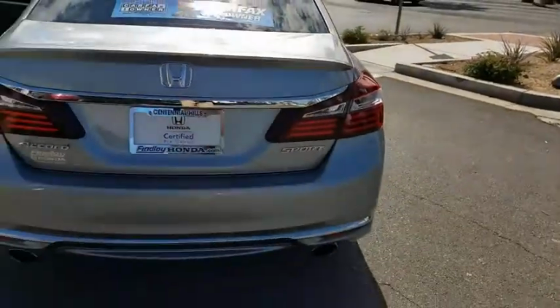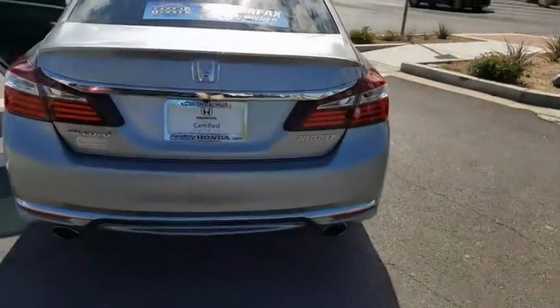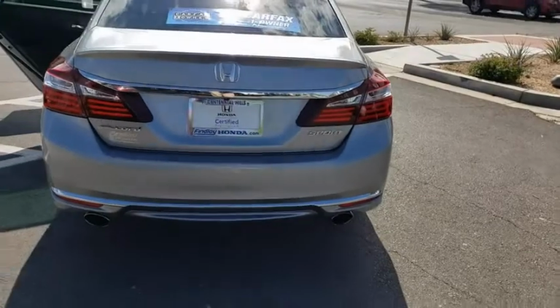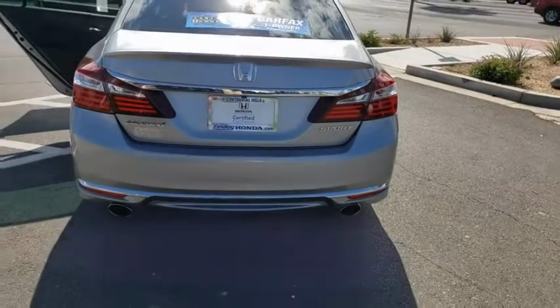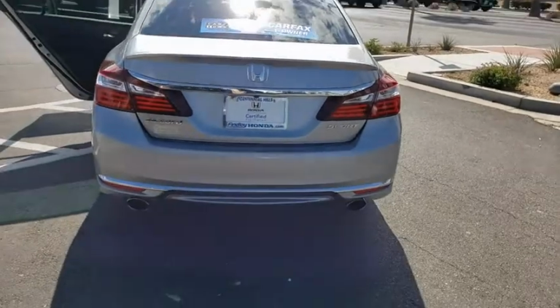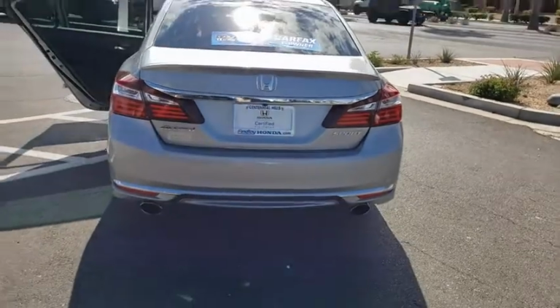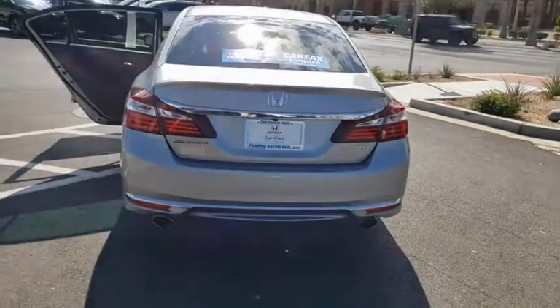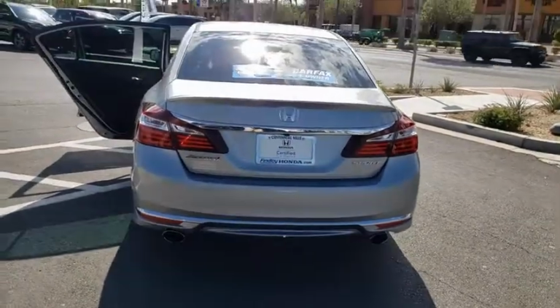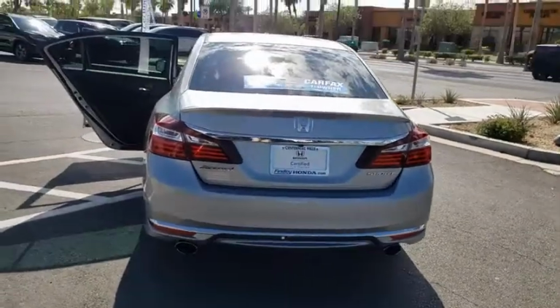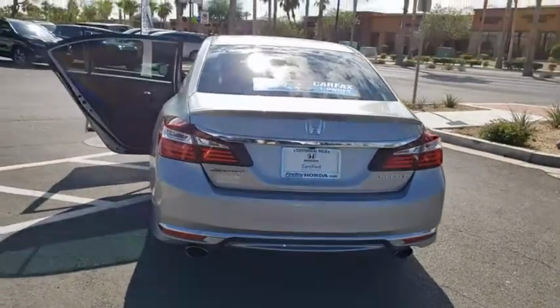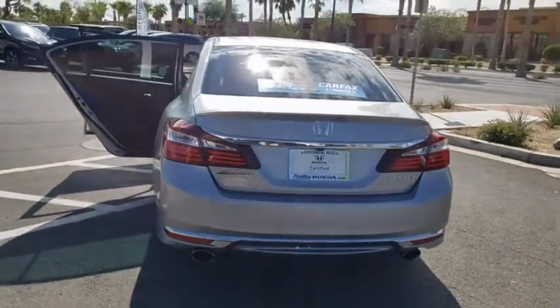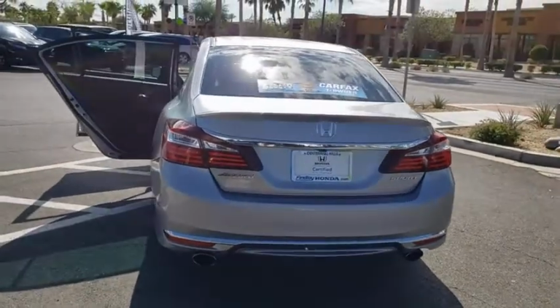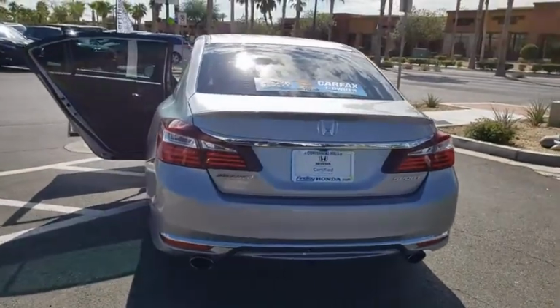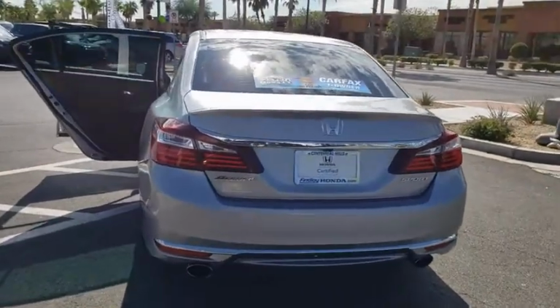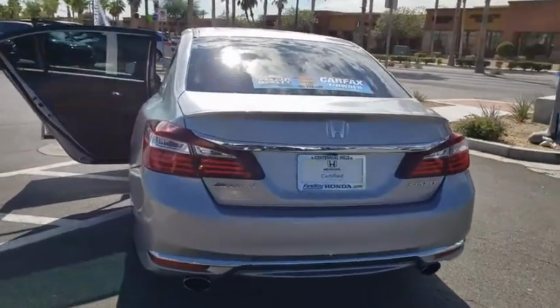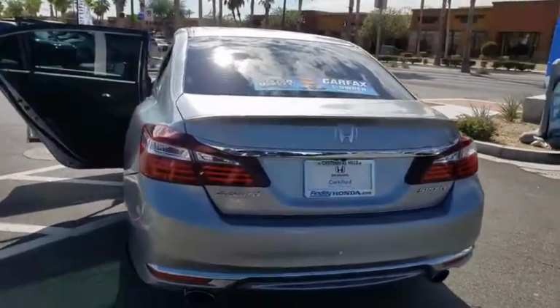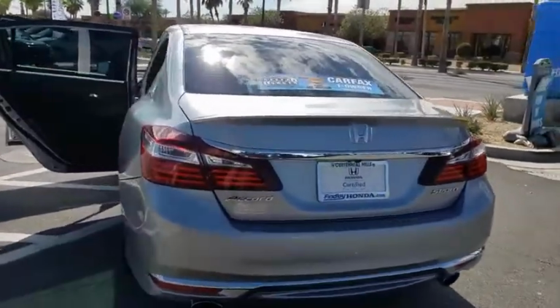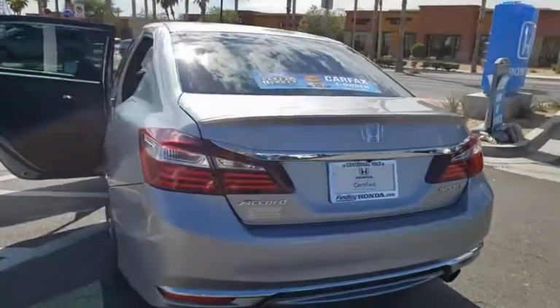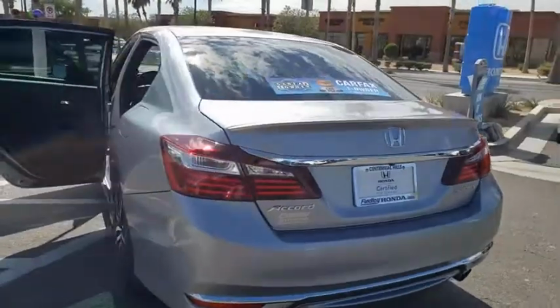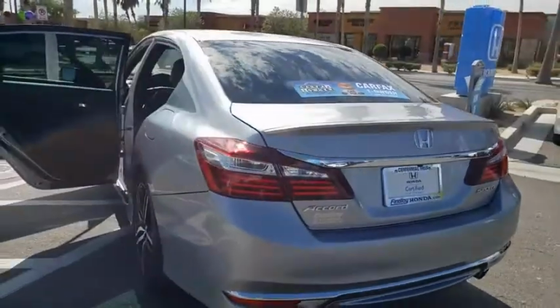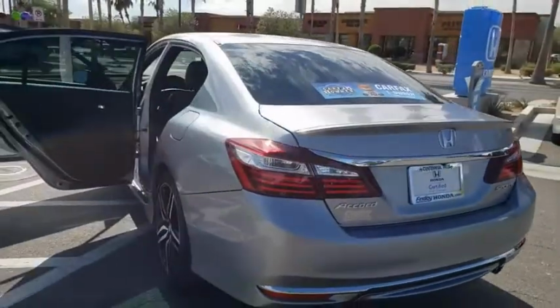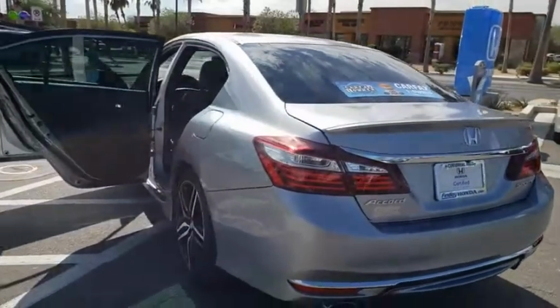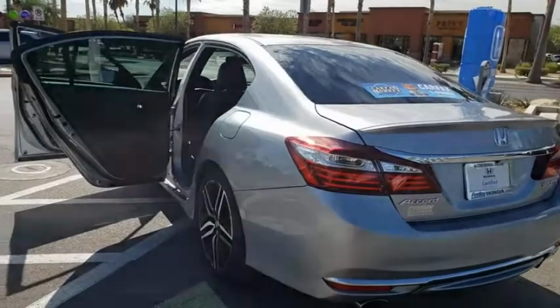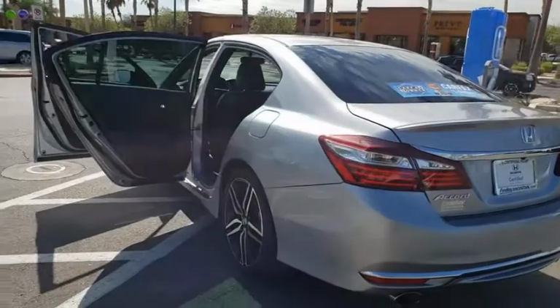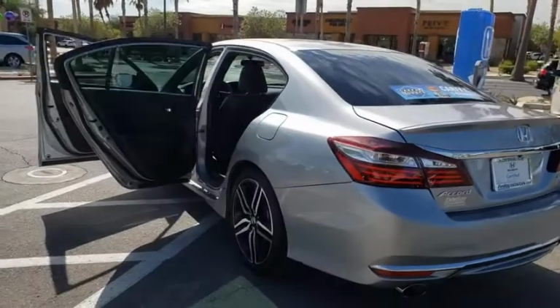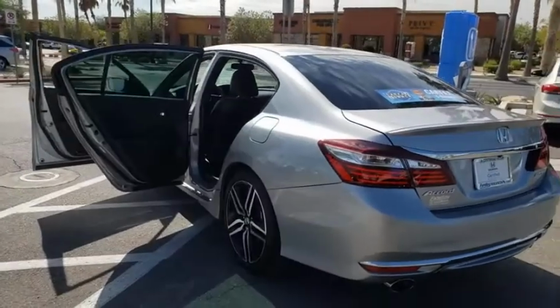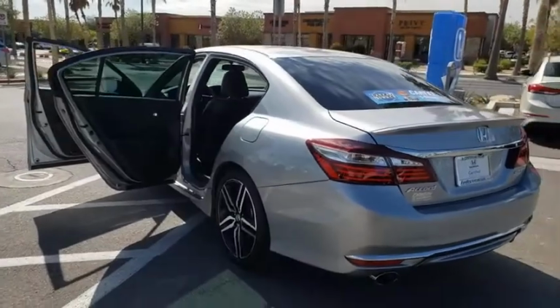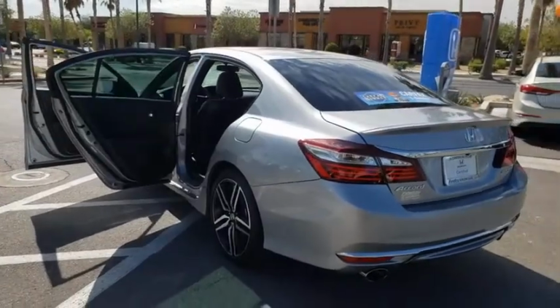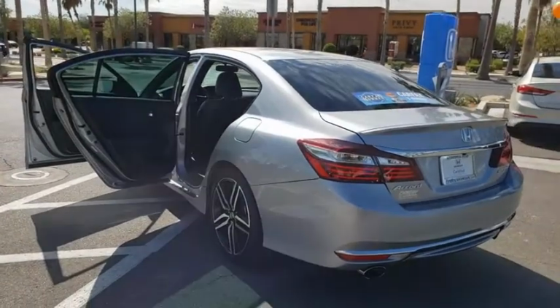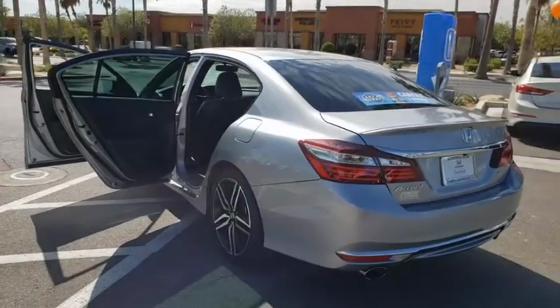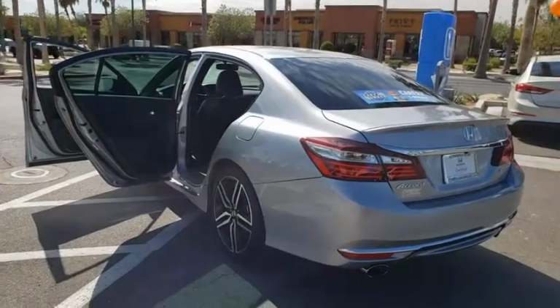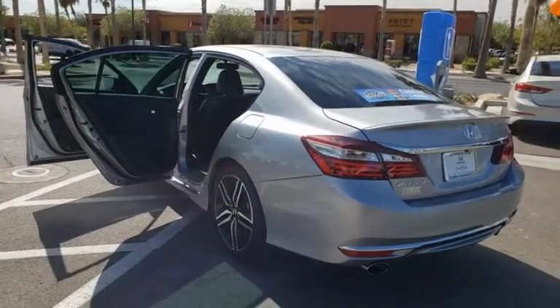Fog lights. CD player. Security system. USB connection. Trip computer. Panic alarm. Brake assist. Remote keyless entry.